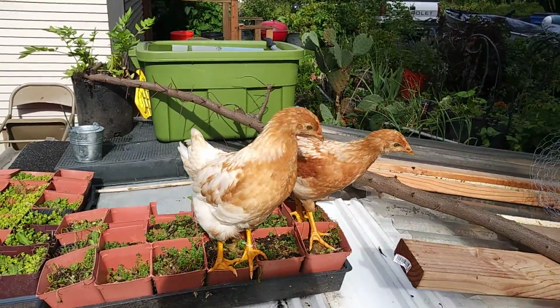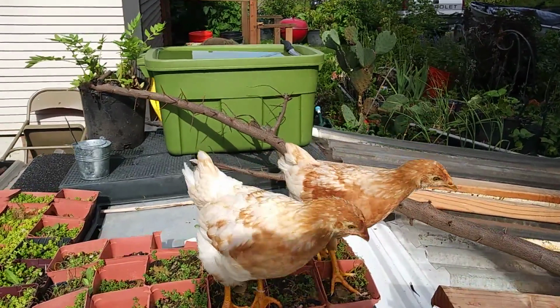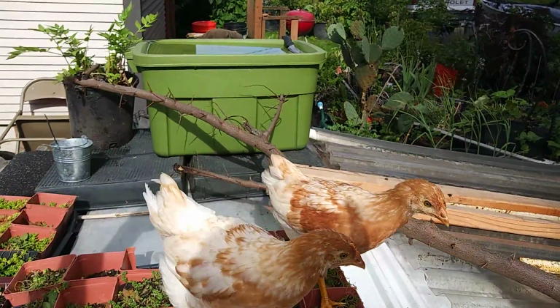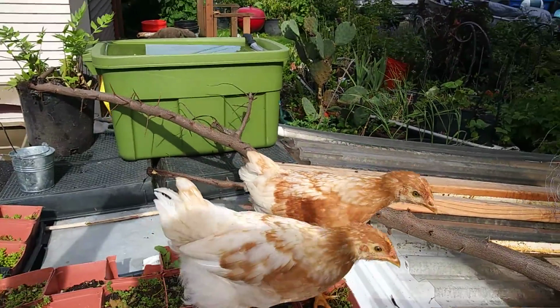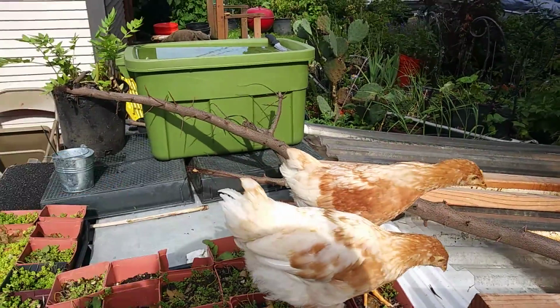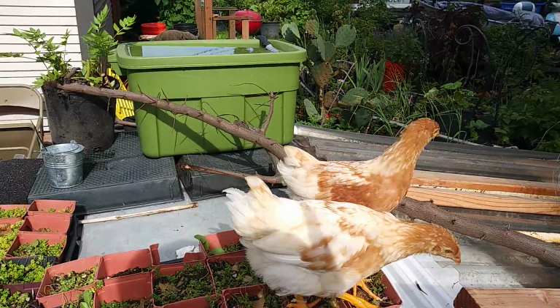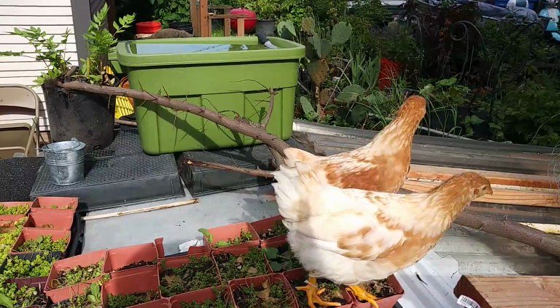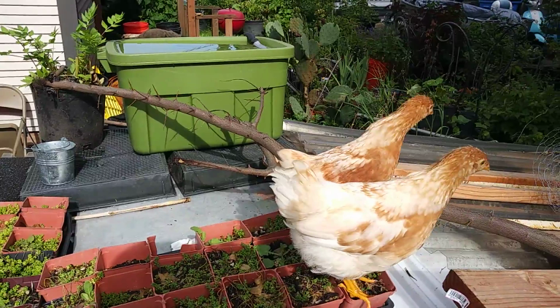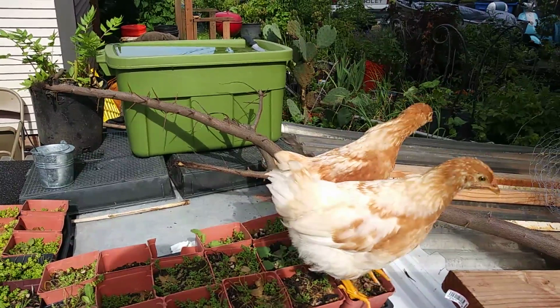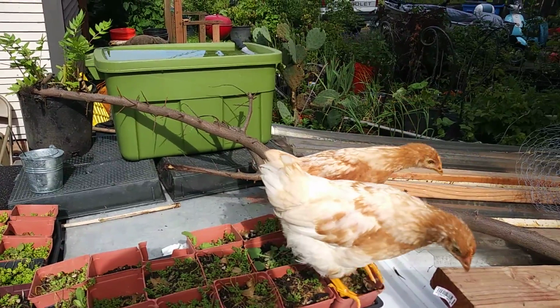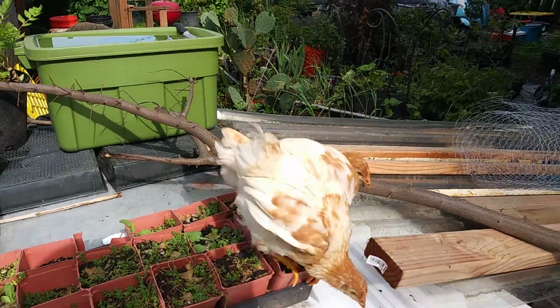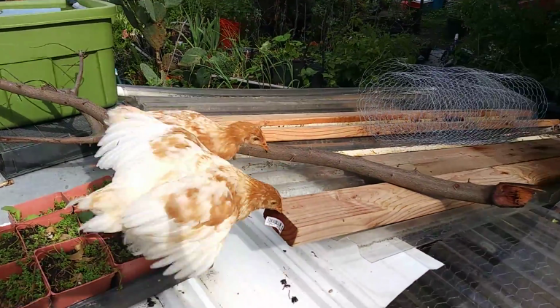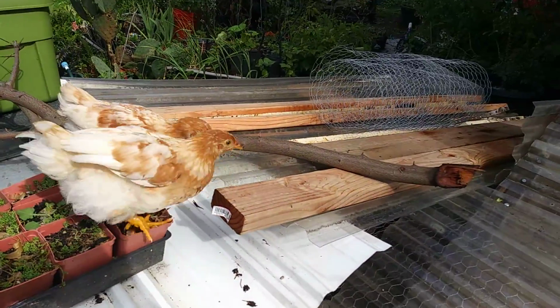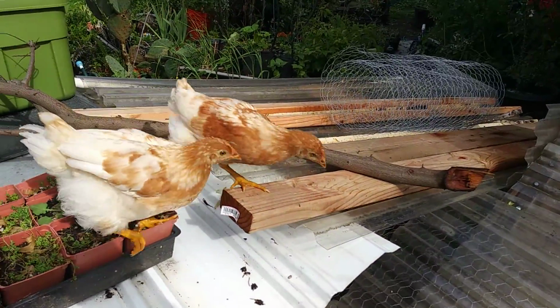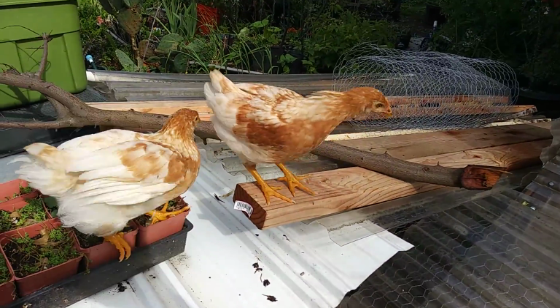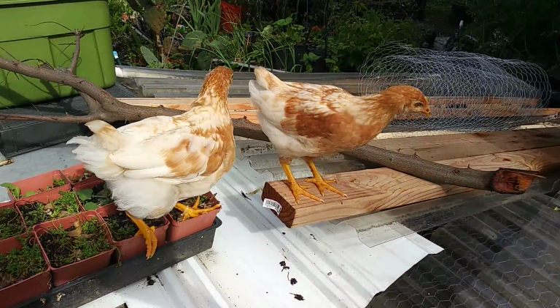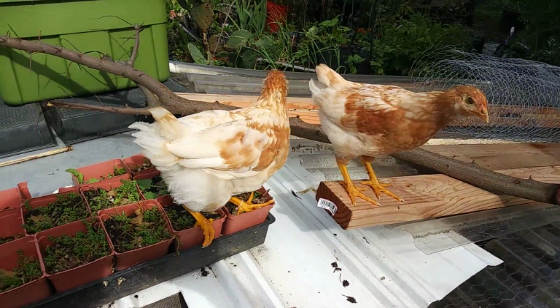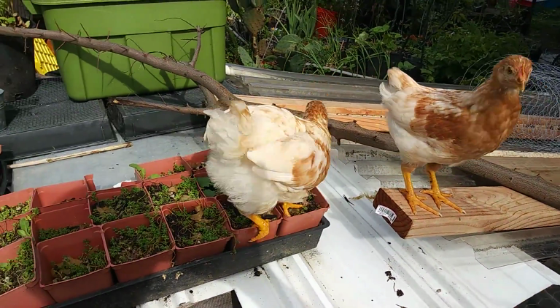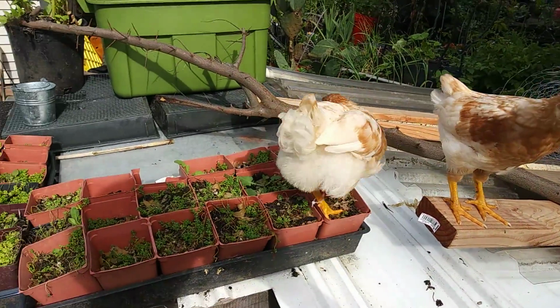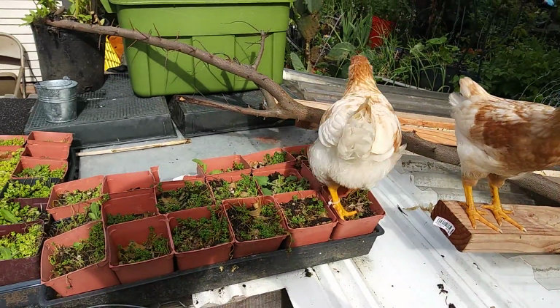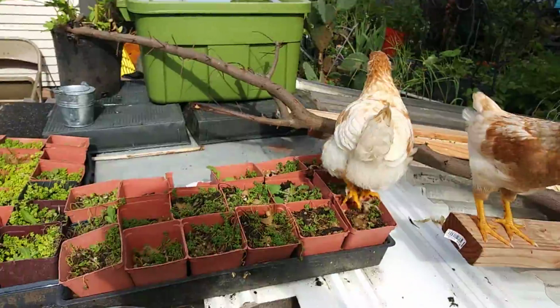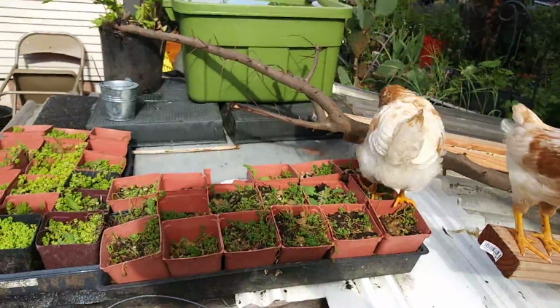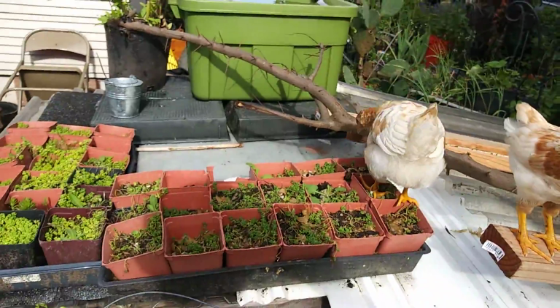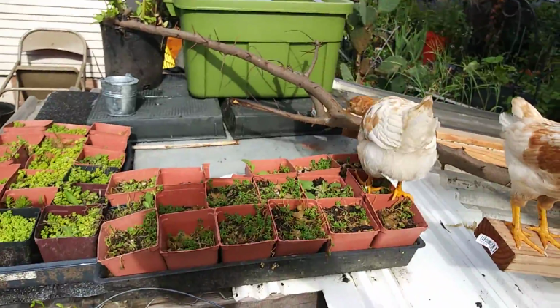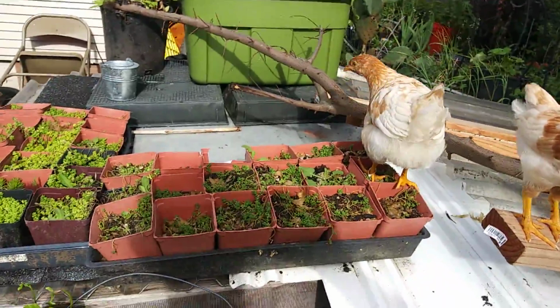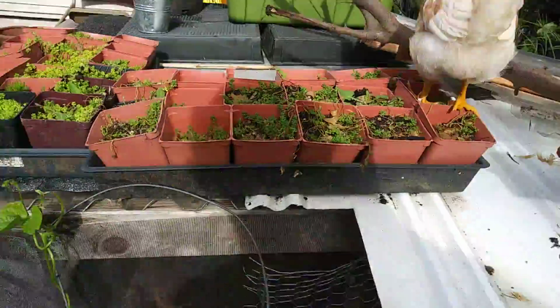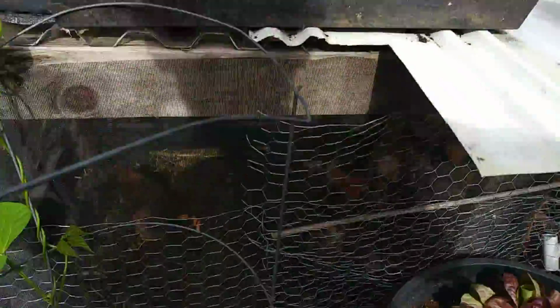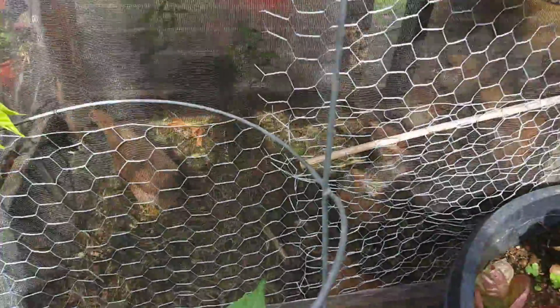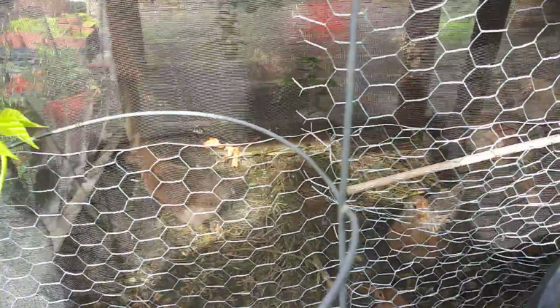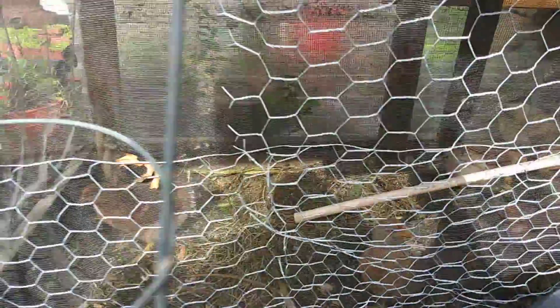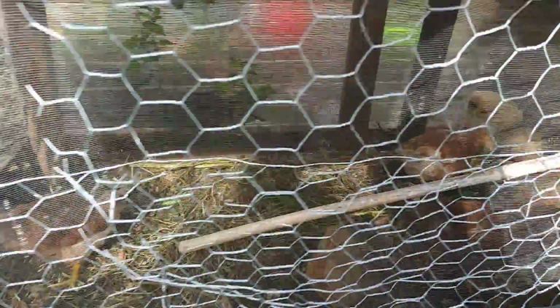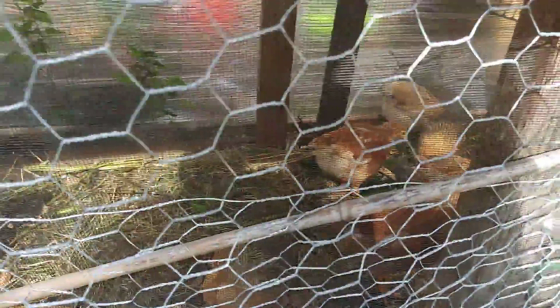I got this waterer set up right here — that green bucket — that works pretty good. It fills the chicken nipples inside. I've just been trying to keep them safe and dry. We've had quite the rainstorm.